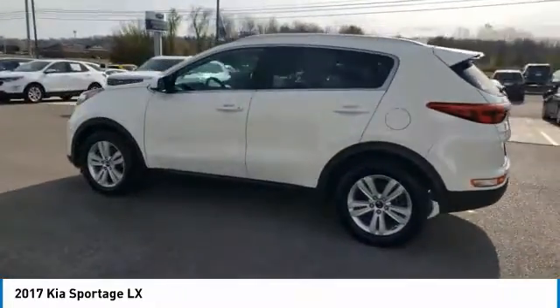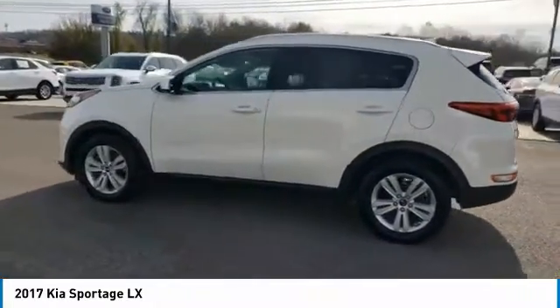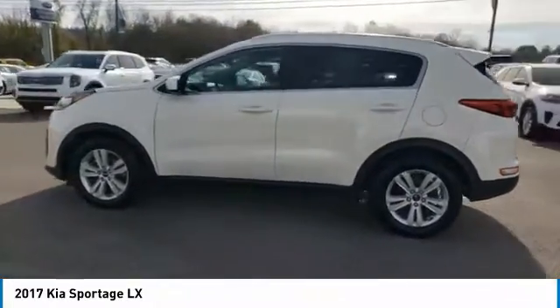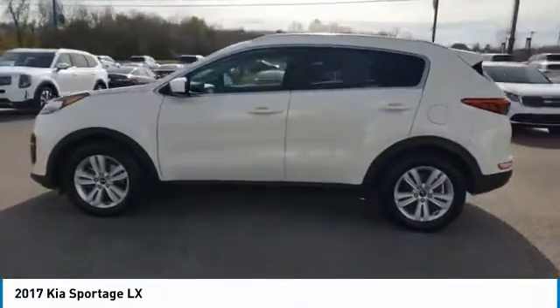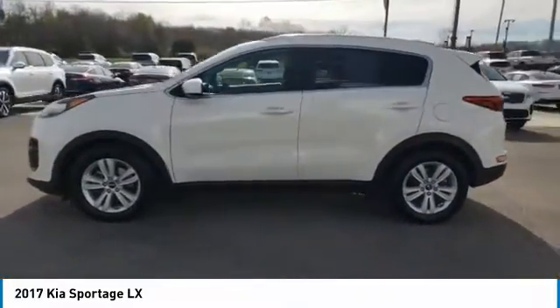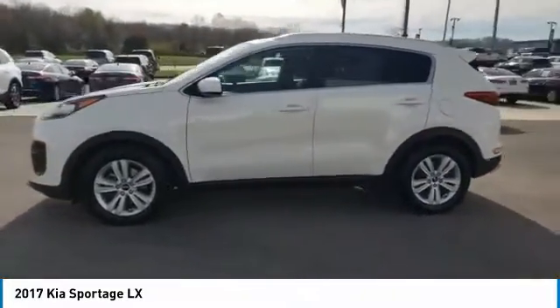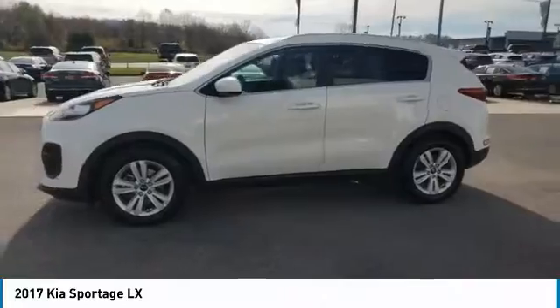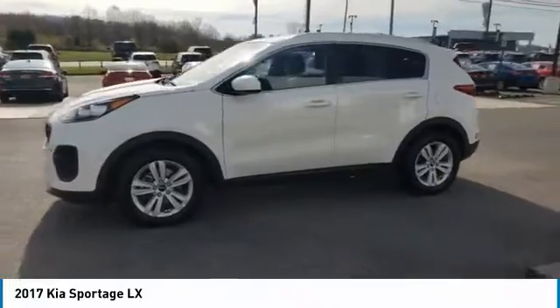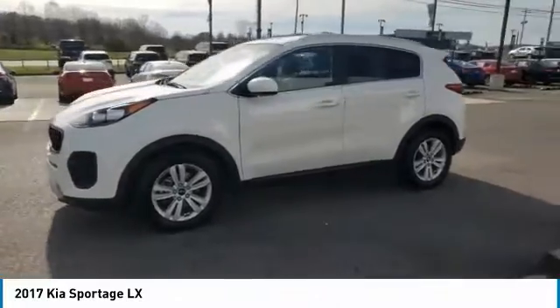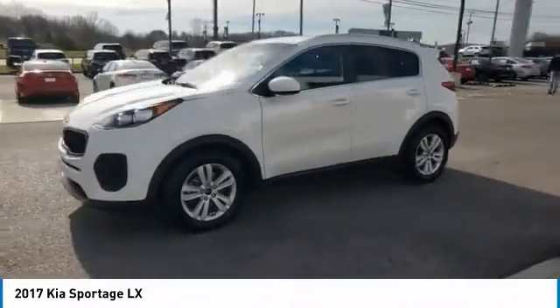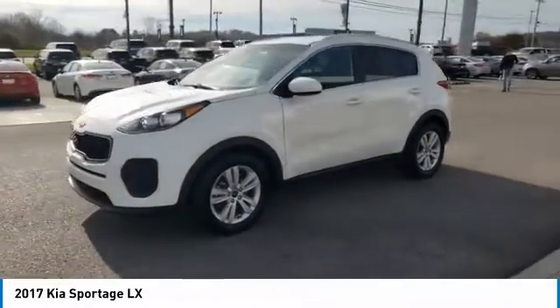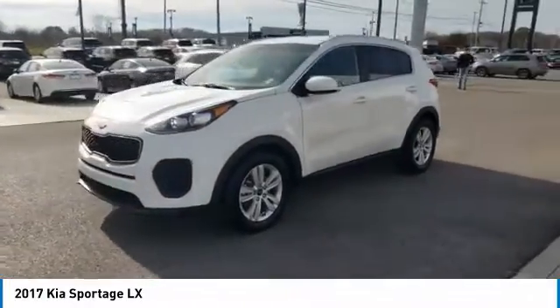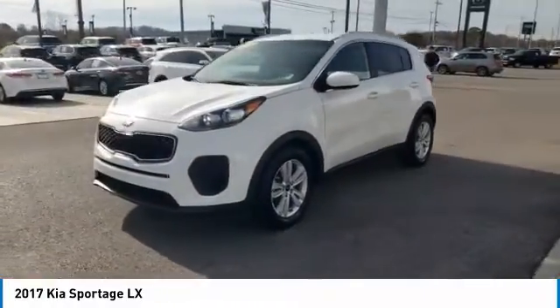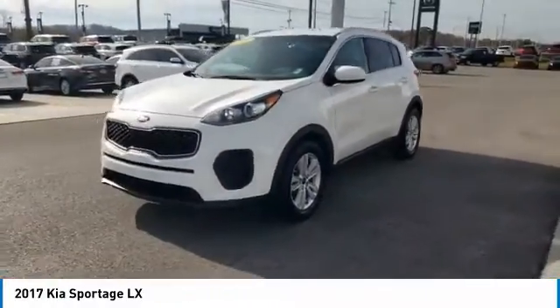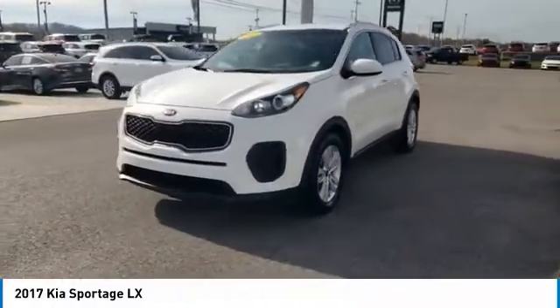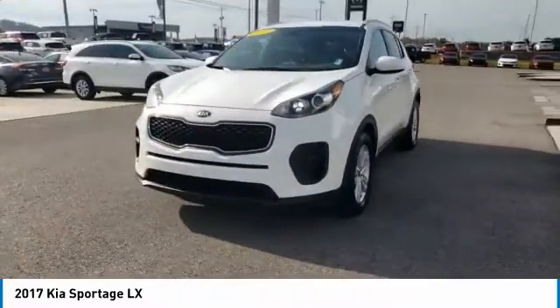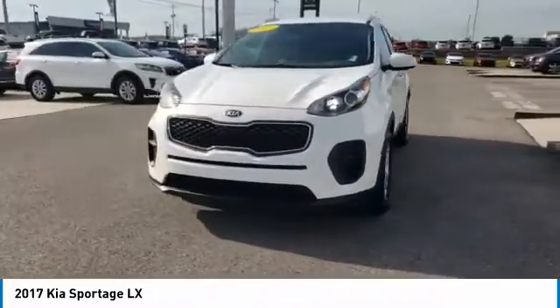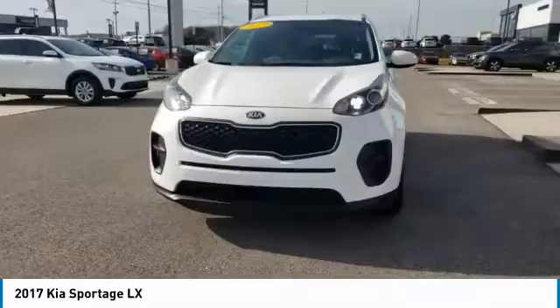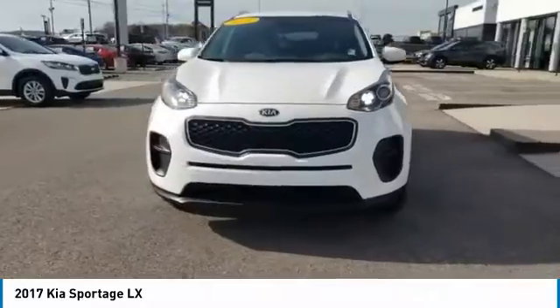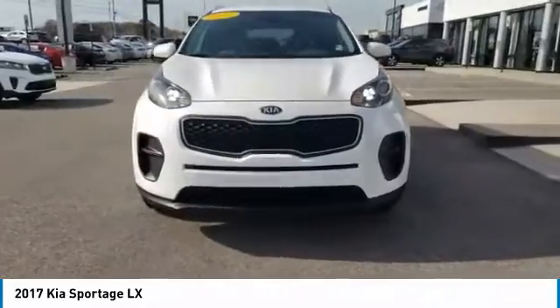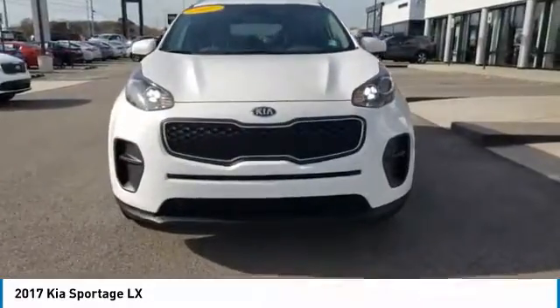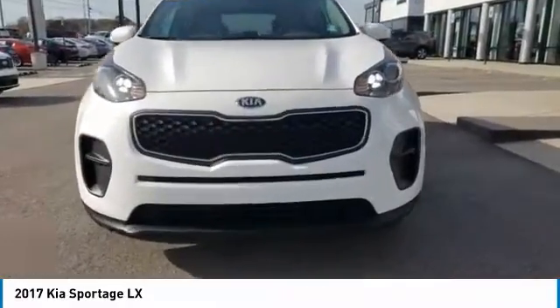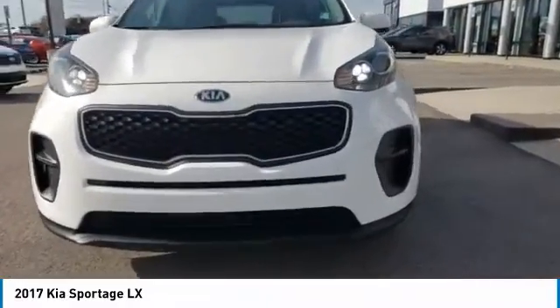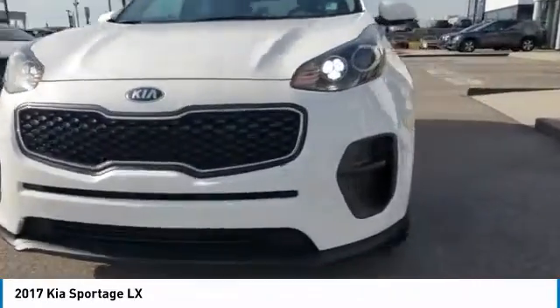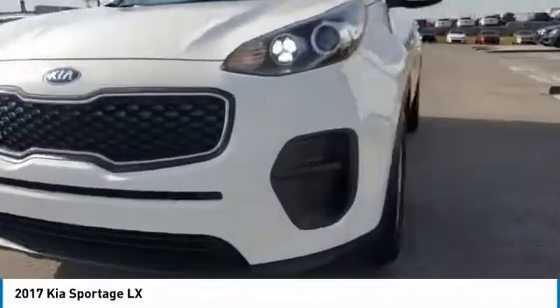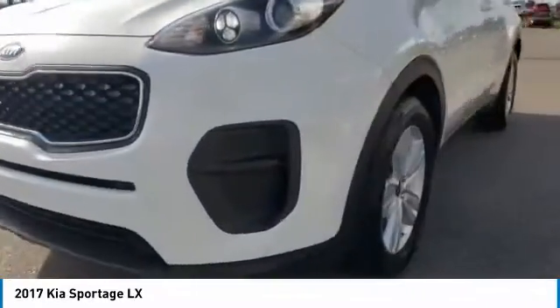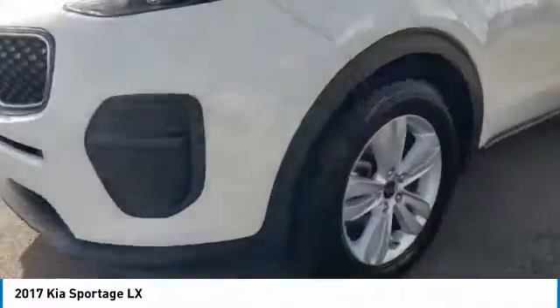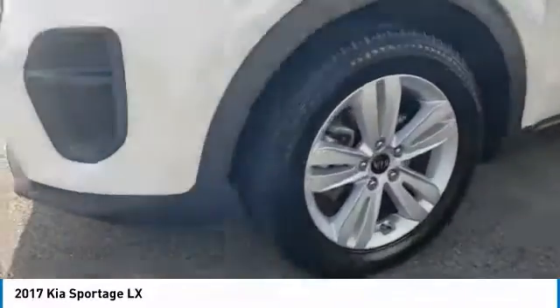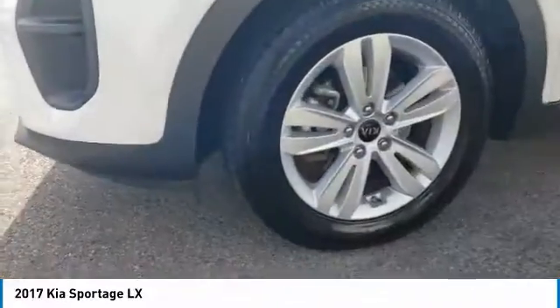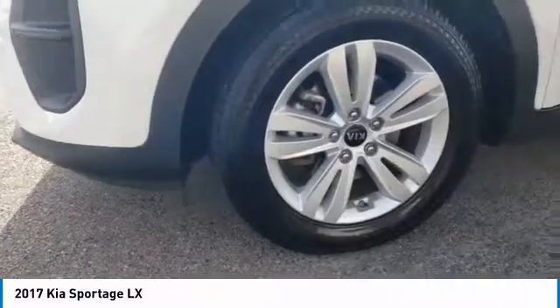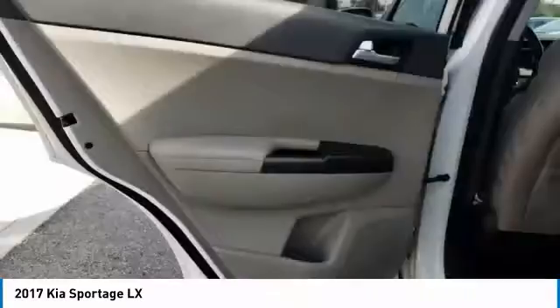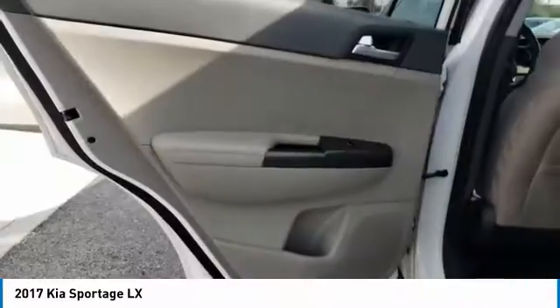Aluminum wheels, traction control, daytime running lights, remote keyless entry, FWD, headlights auto-off, mirror memory, remote trunk release, security system, cruise control. Come see the car for yourself.